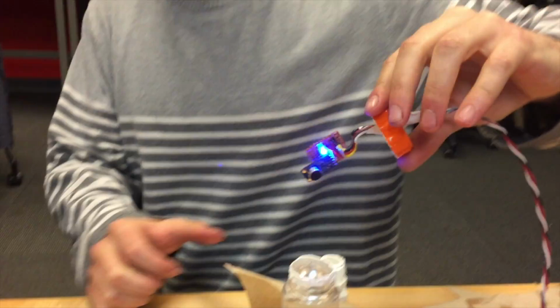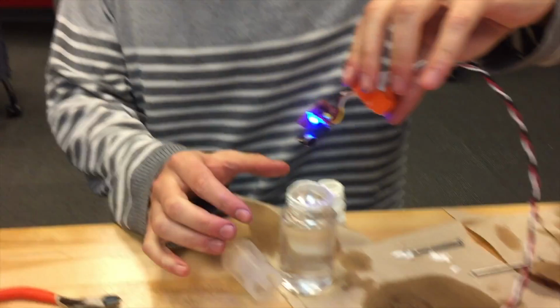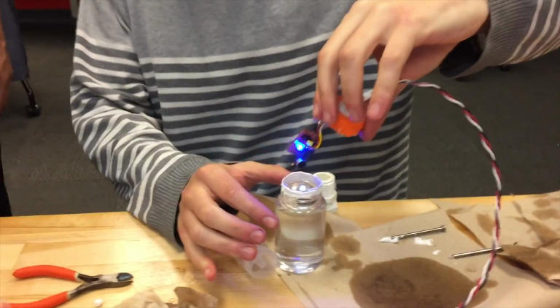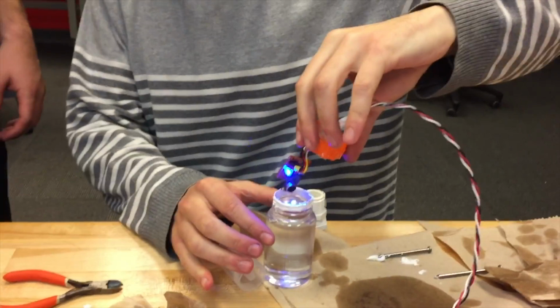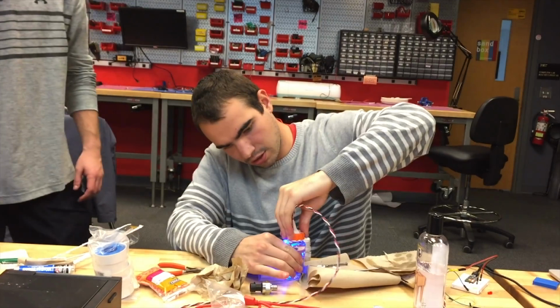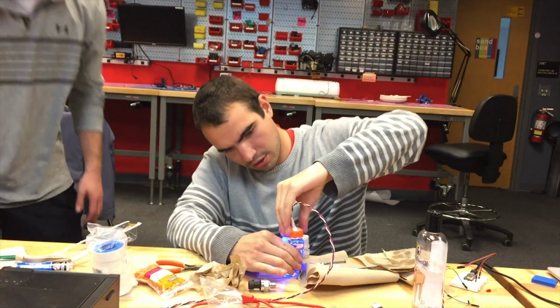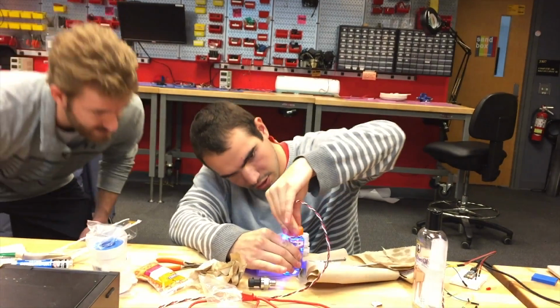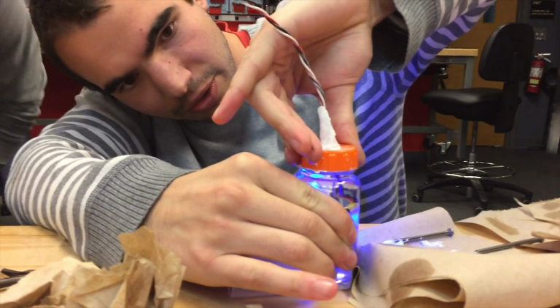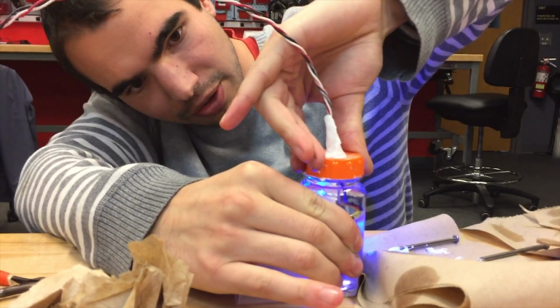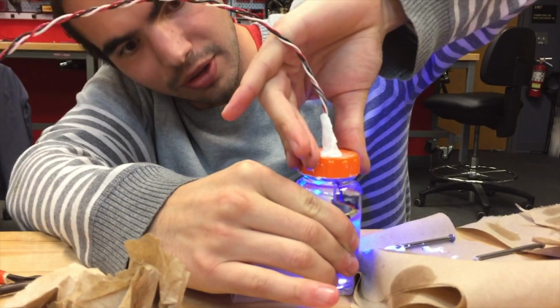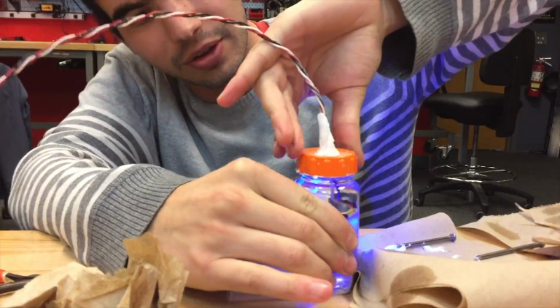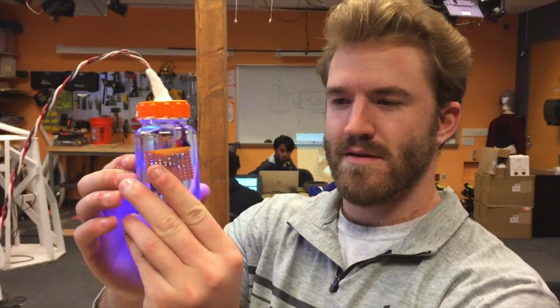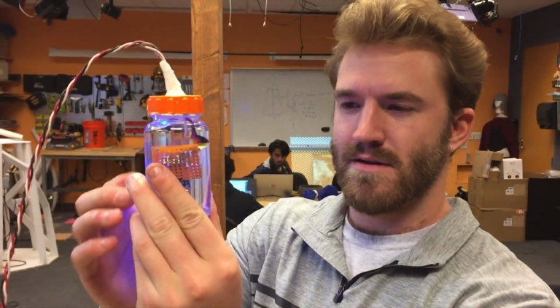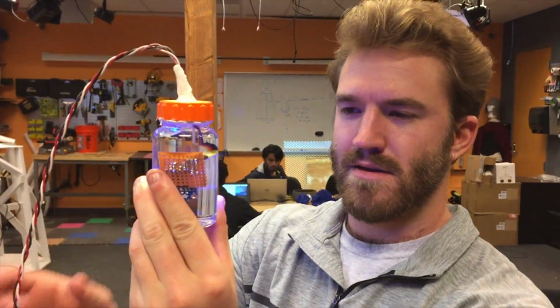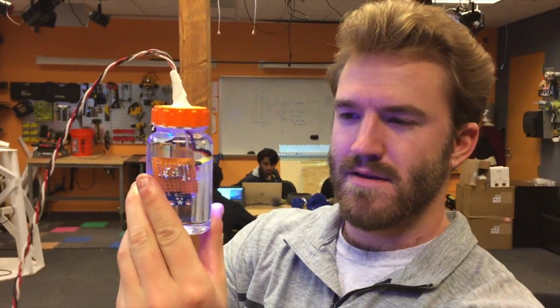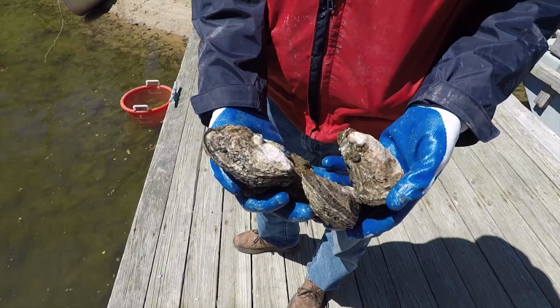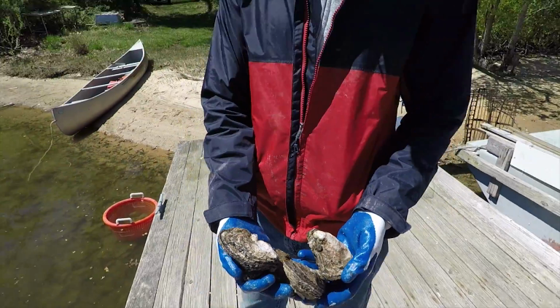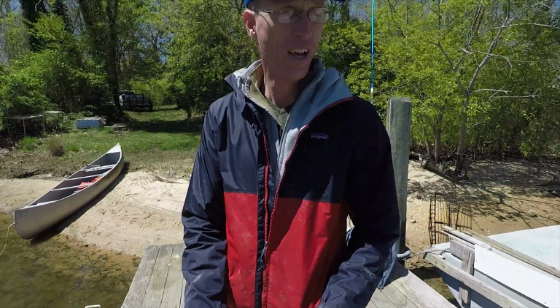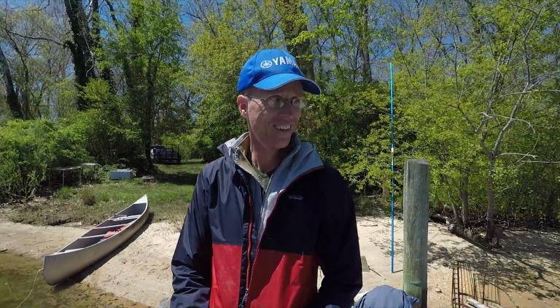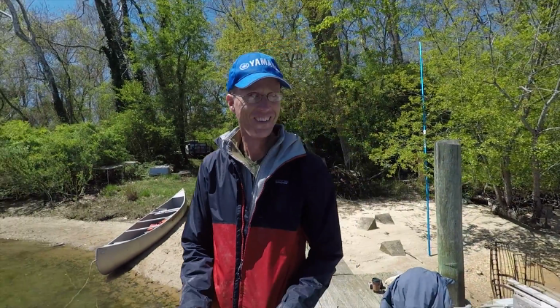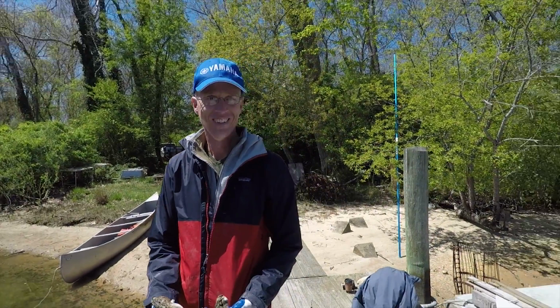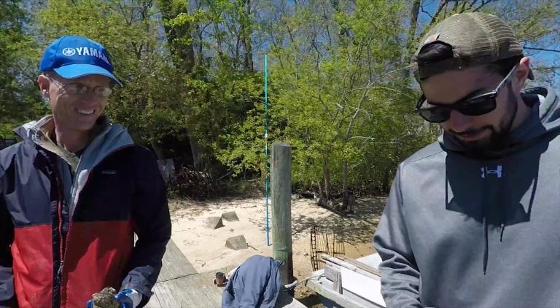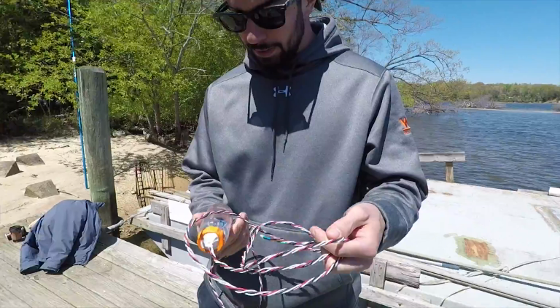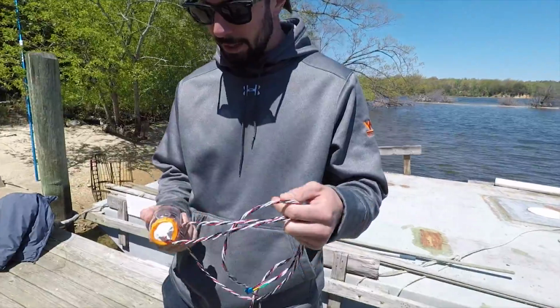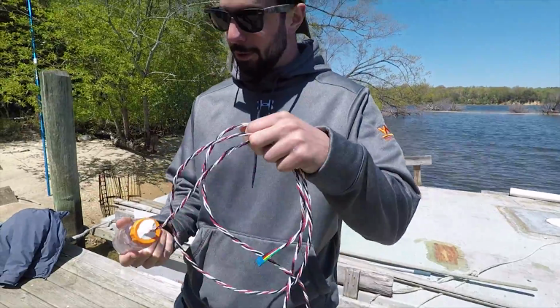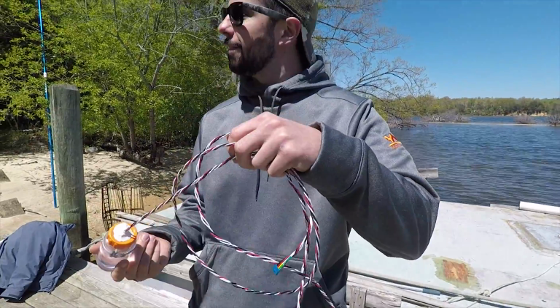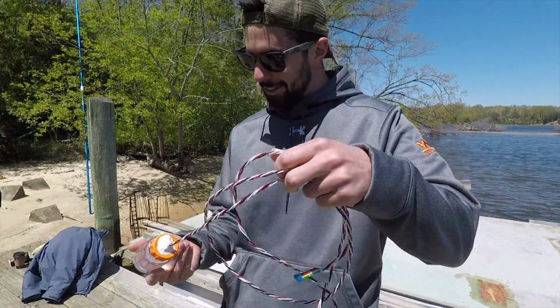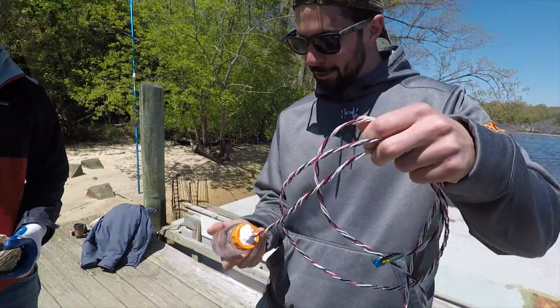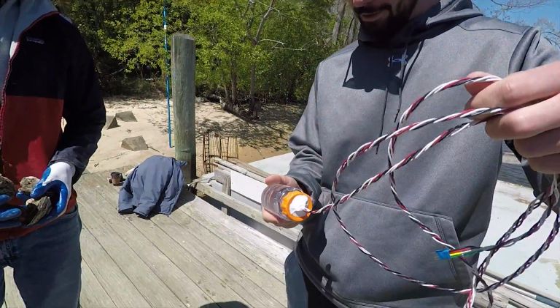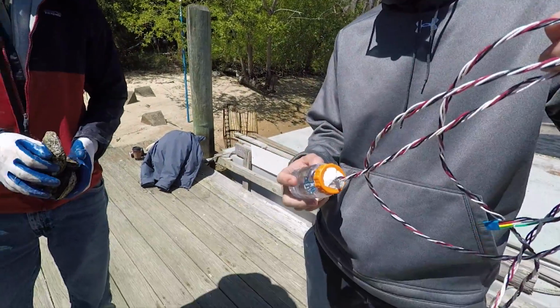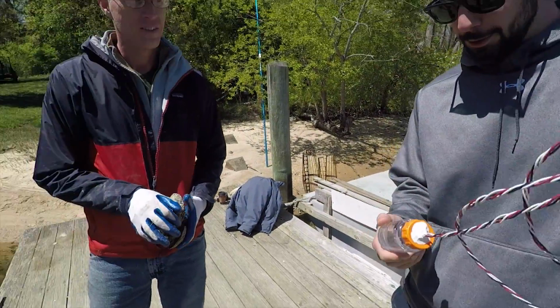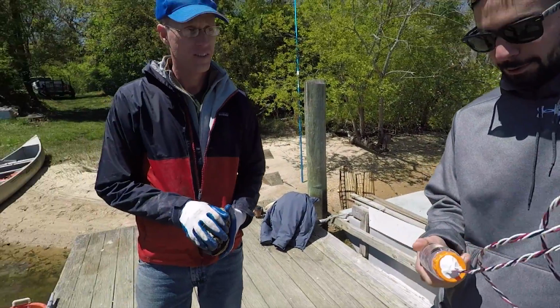Our project is an underwater microphone that listens for oyster poachers. An oyster farmer from Solomon's Island down south actually came to the University of Maryland with this problem and asked students to help them solve it.